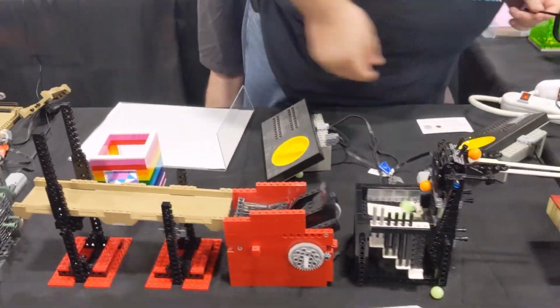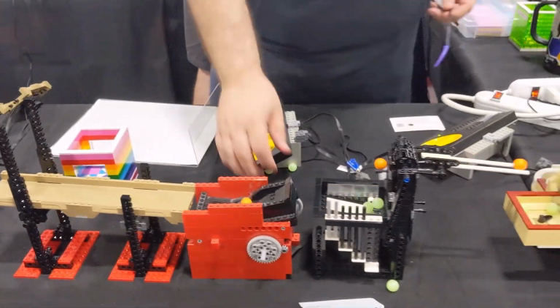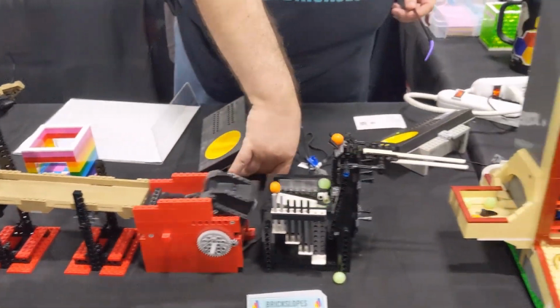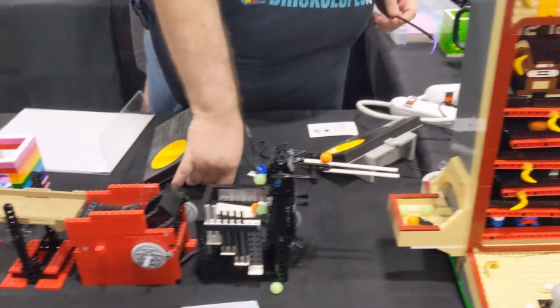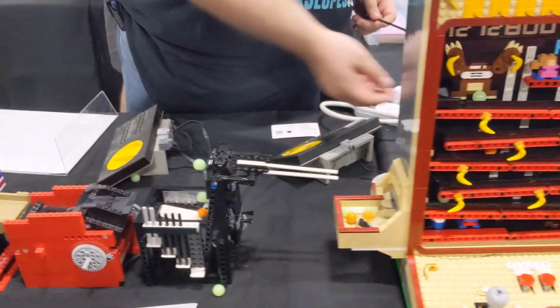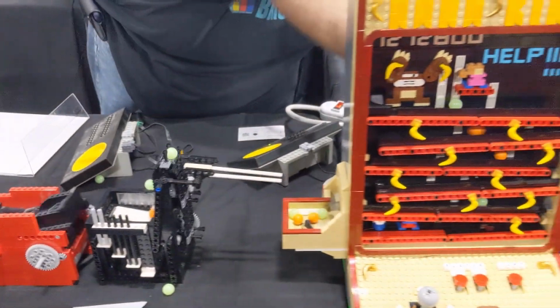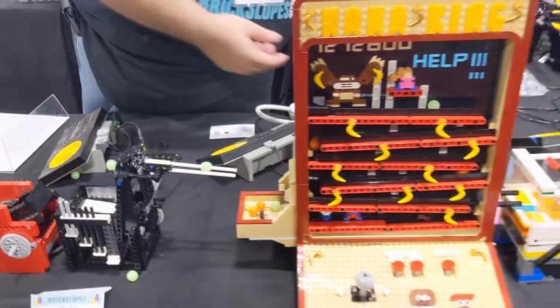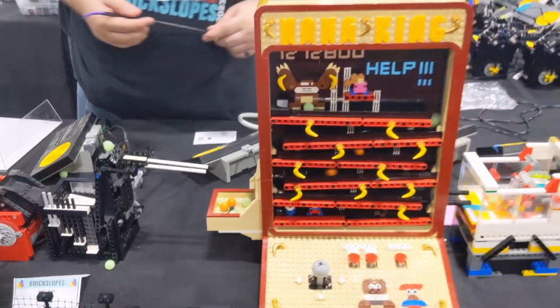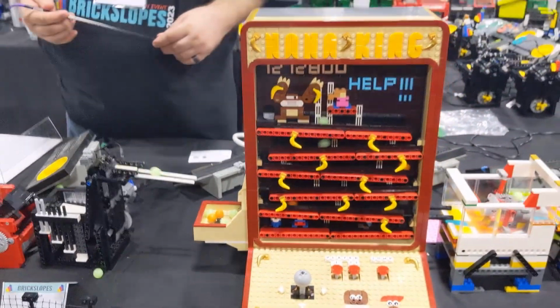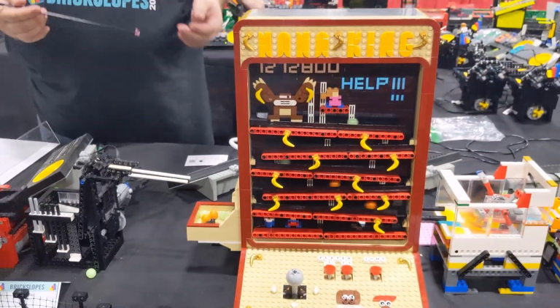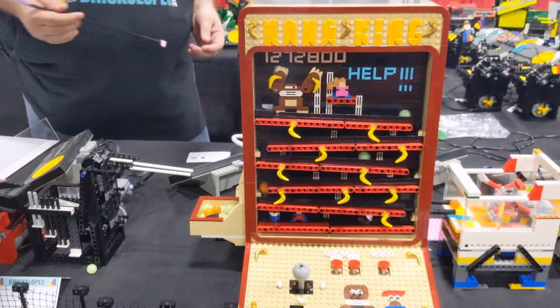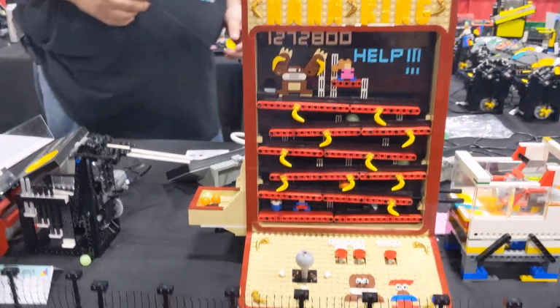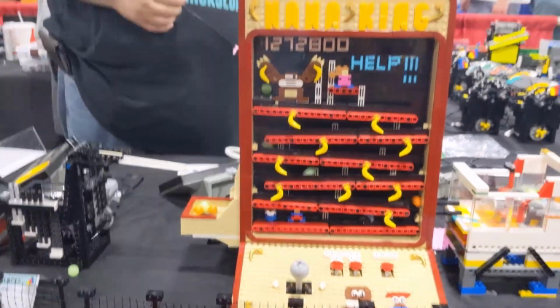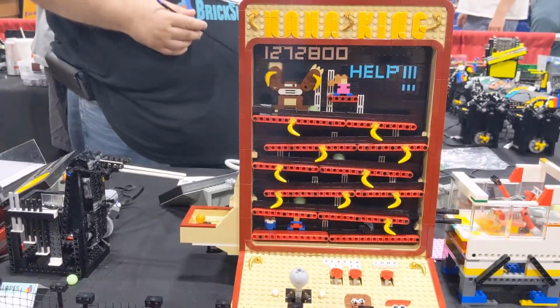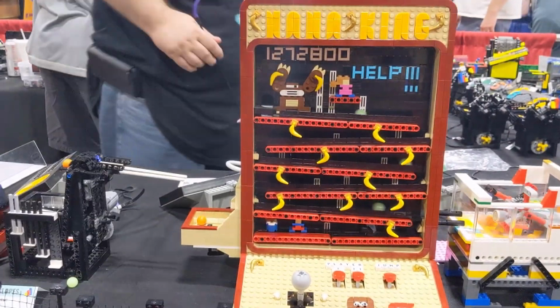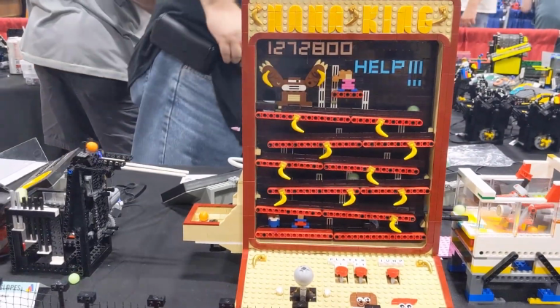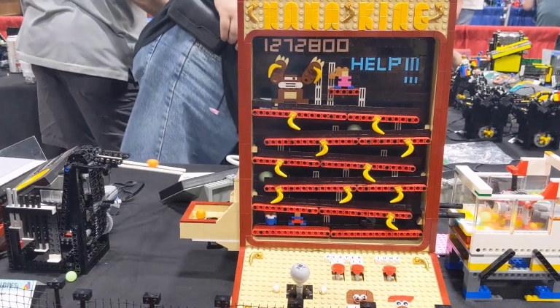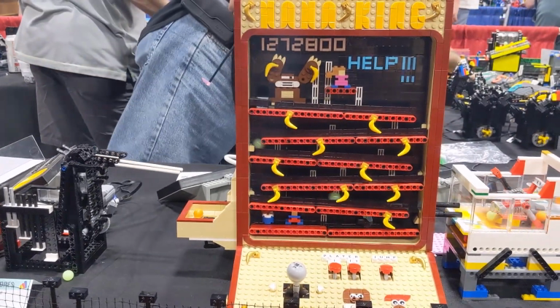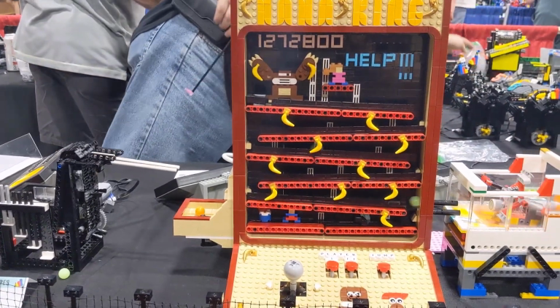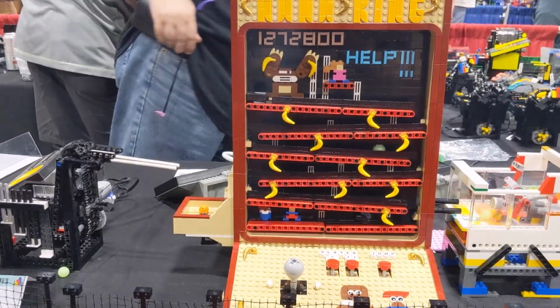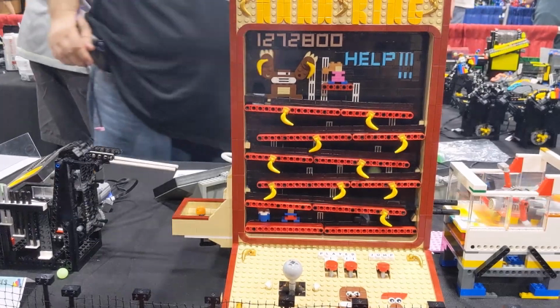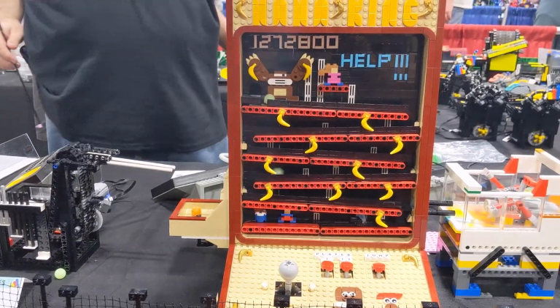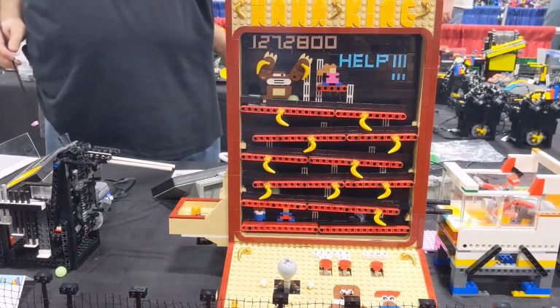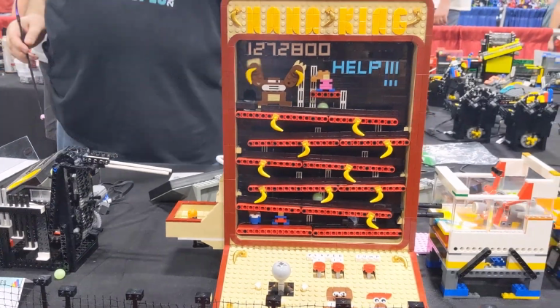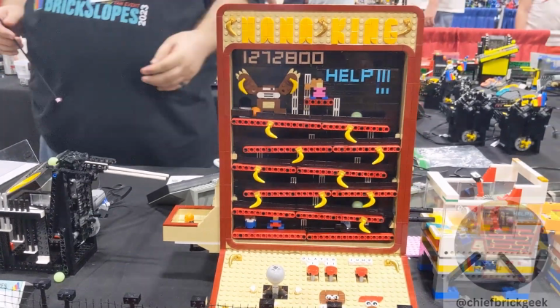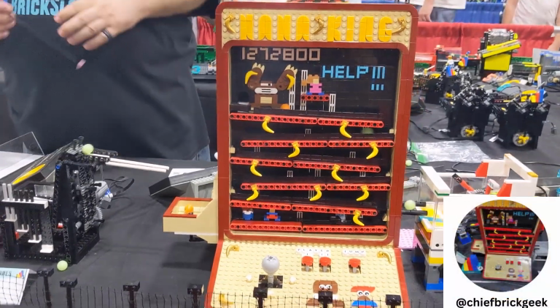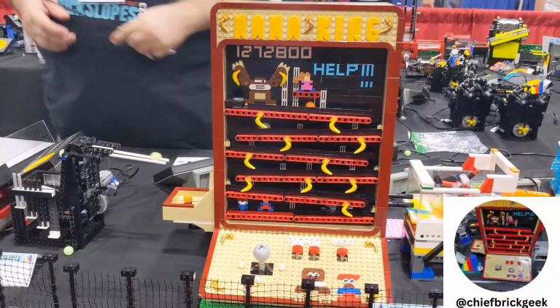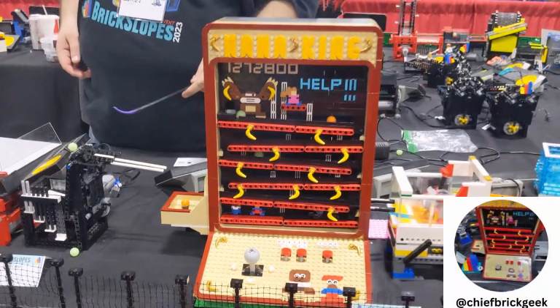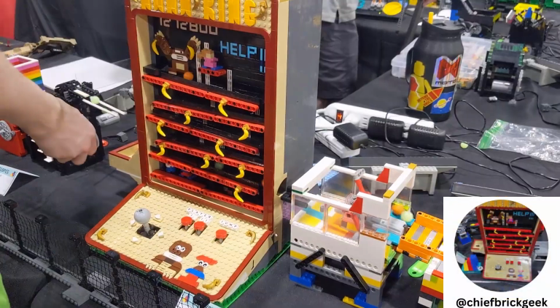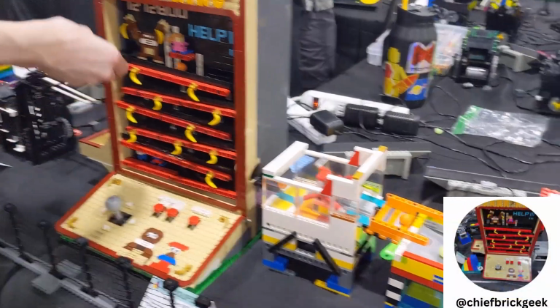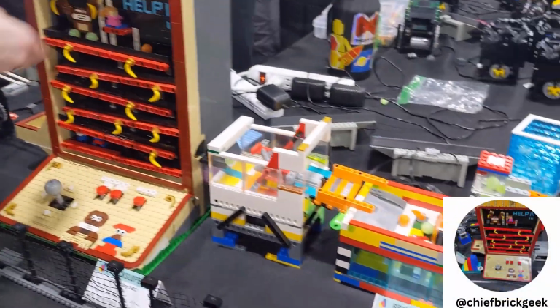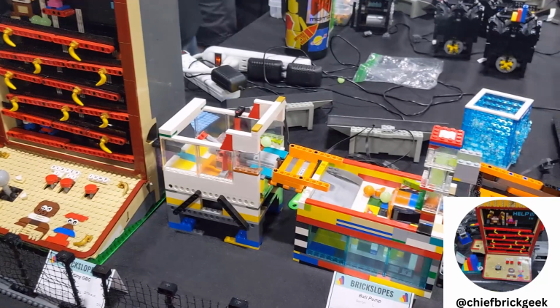And now the balls are entering what I must say is my very favorite module featured at the convention, the Donkey Kong slash Mario module, which was created by Chief Brick Geek and is patterned after the old arcade game.